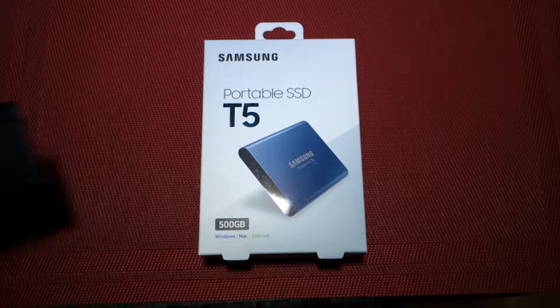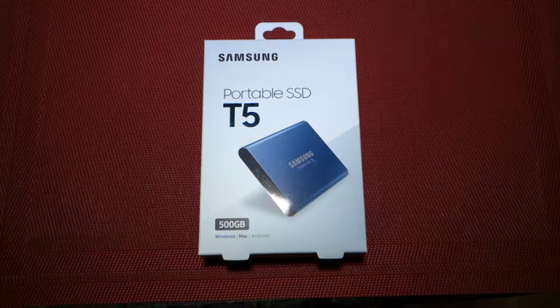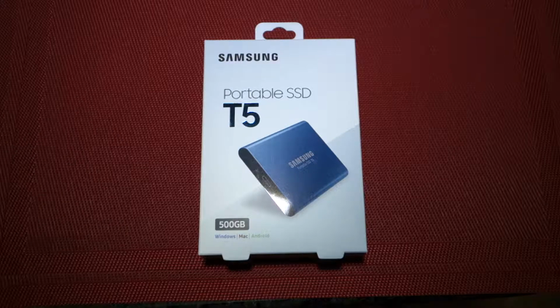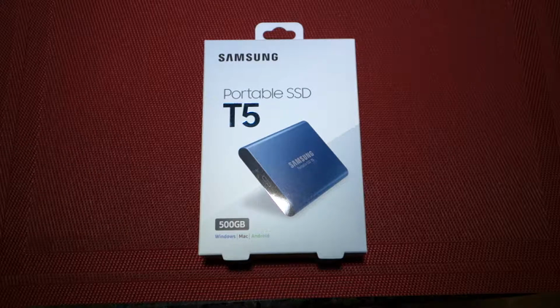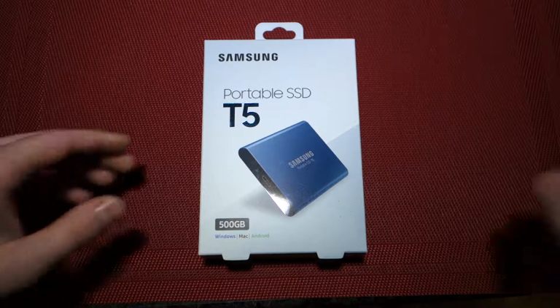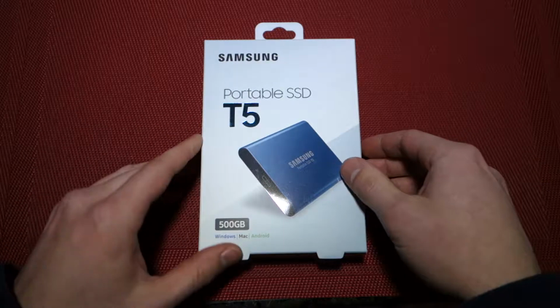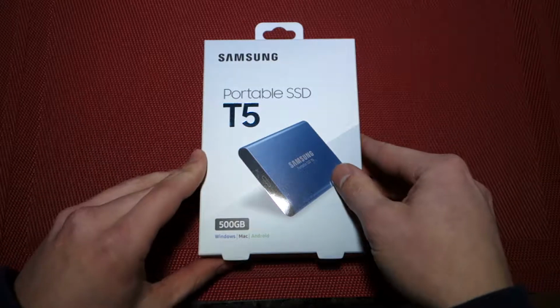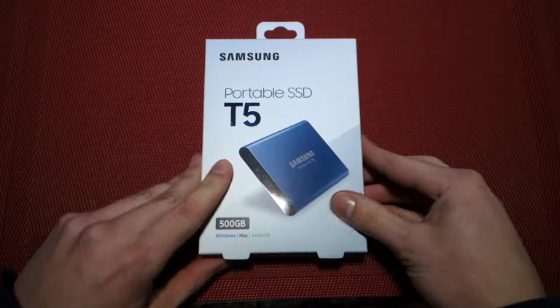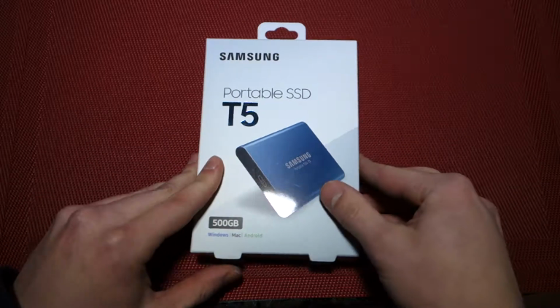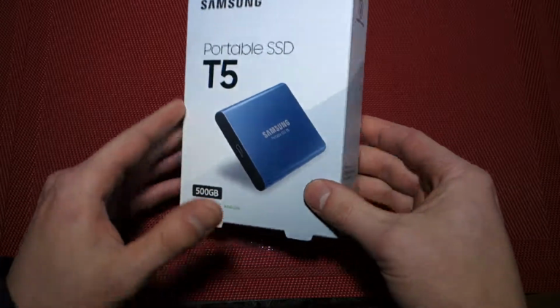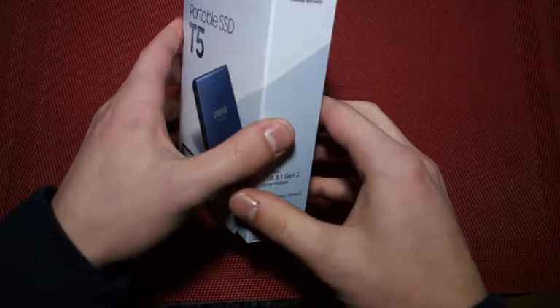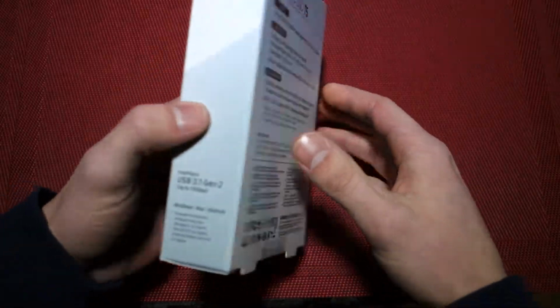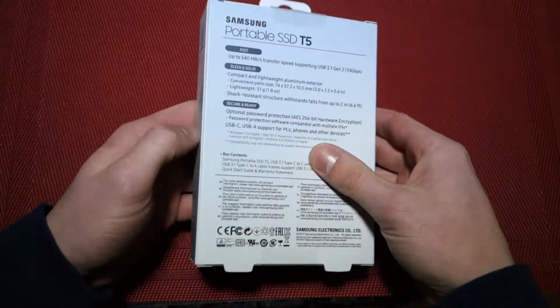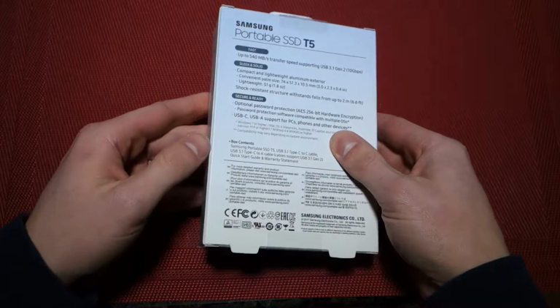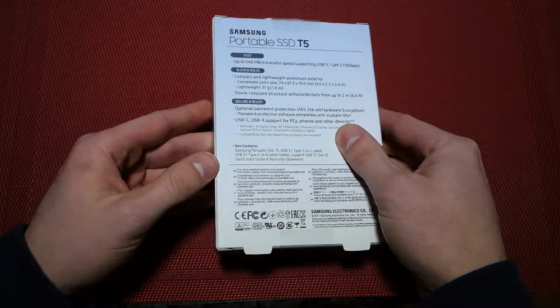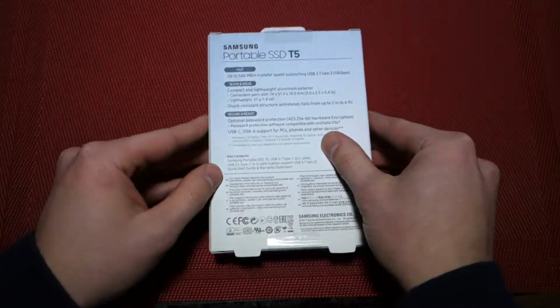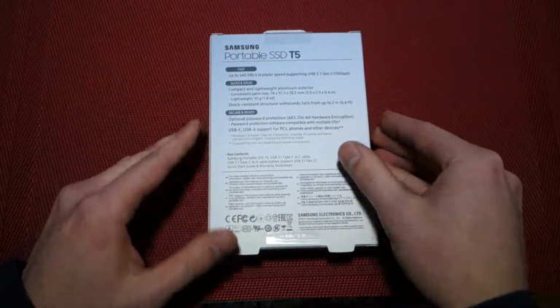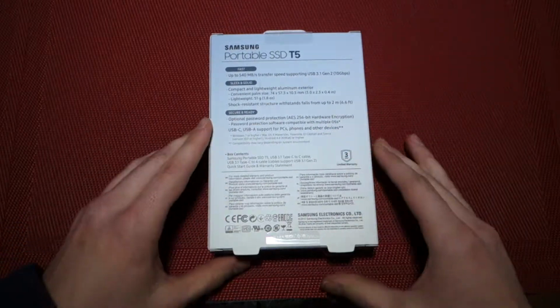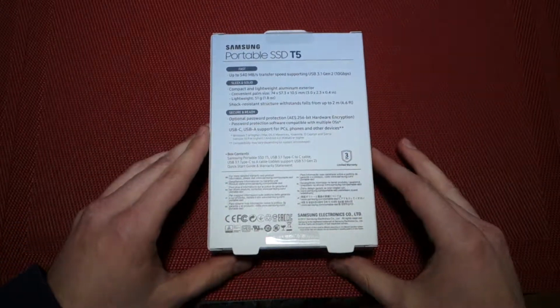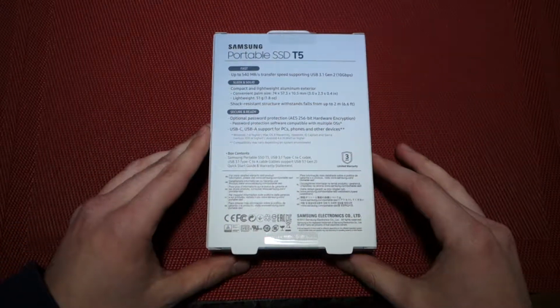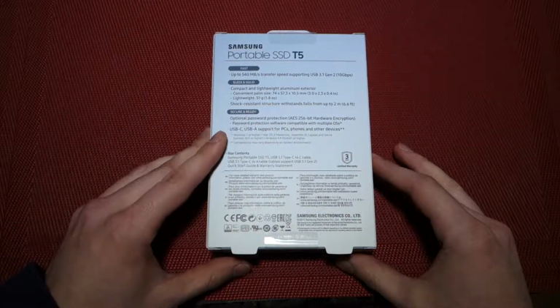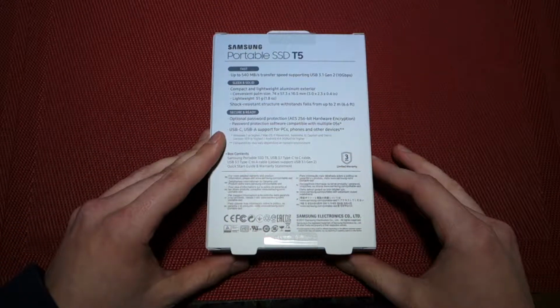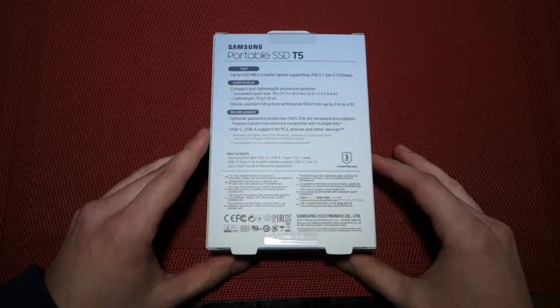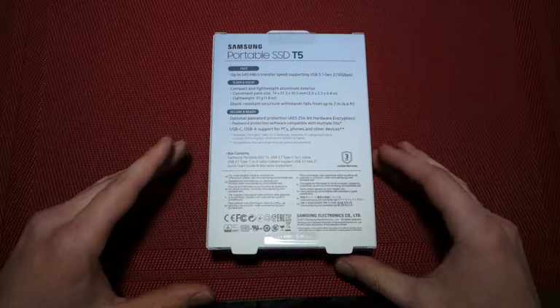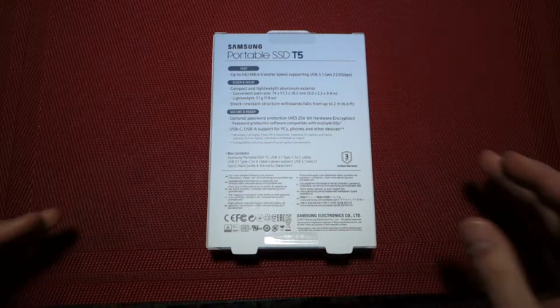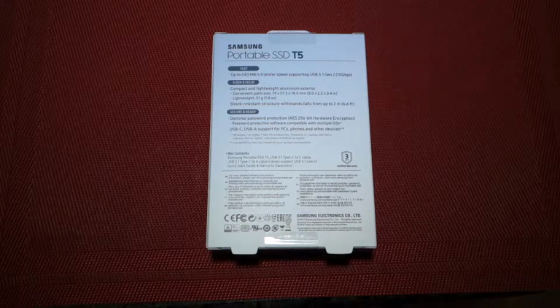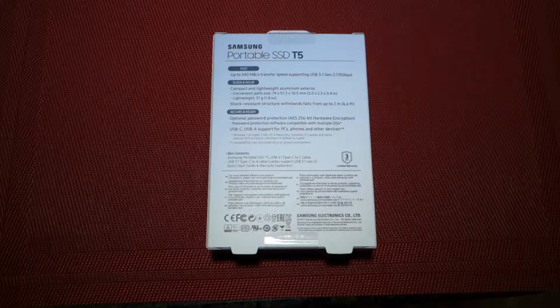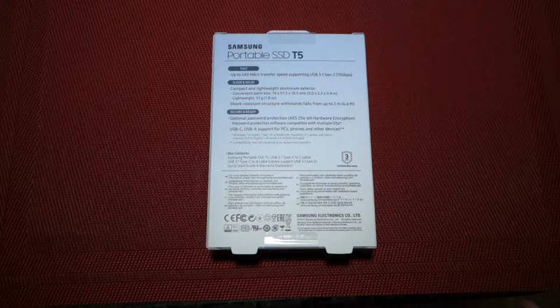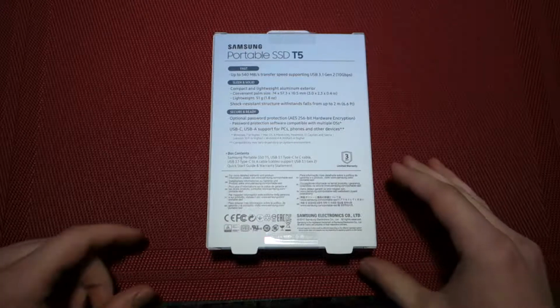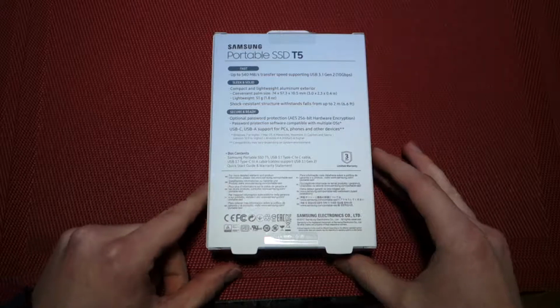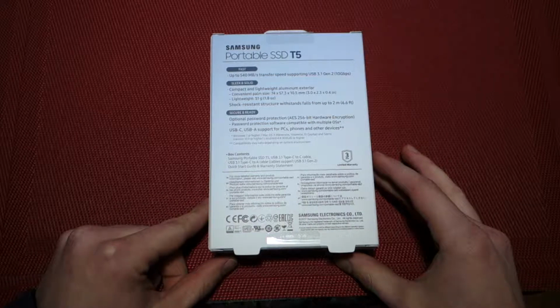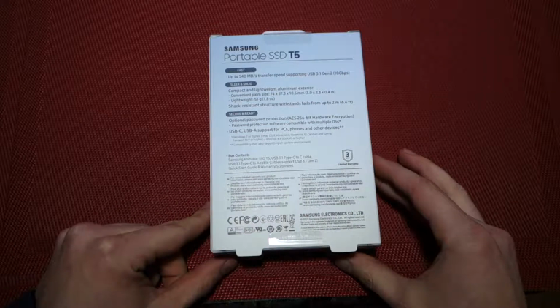So let's take a look at the box — it's very similar to the 1TB box — and we'll take a look at the back of it. If you want to see that unboxing, I'll link it in the description below.